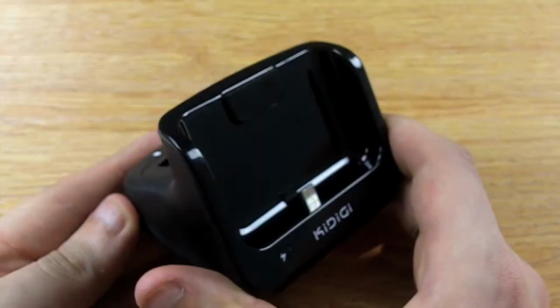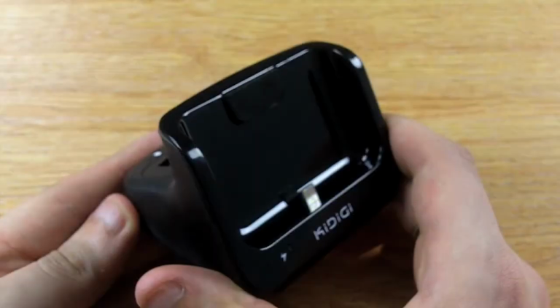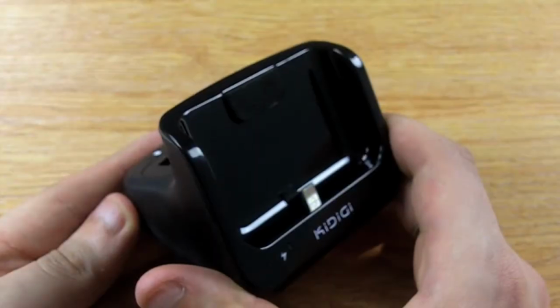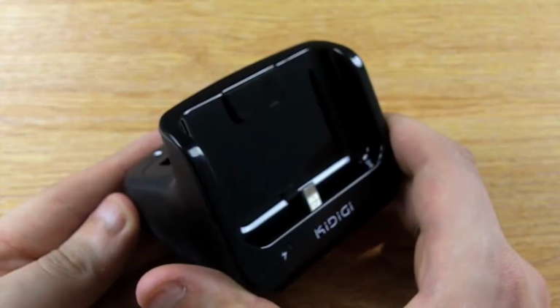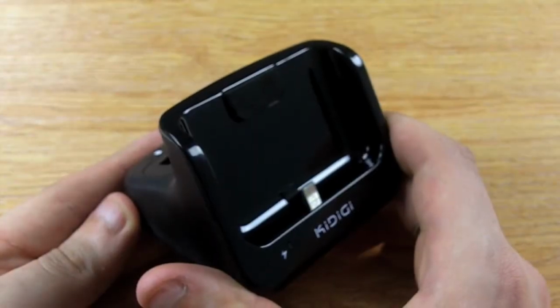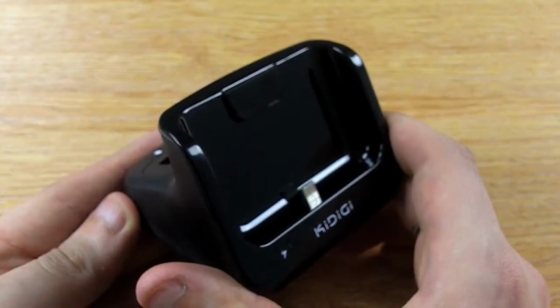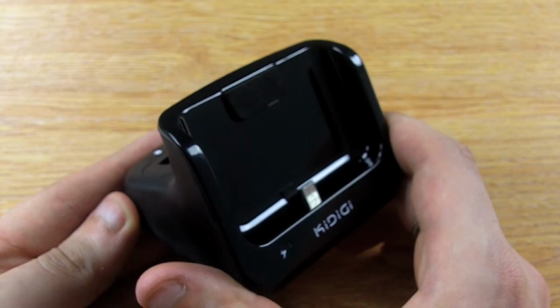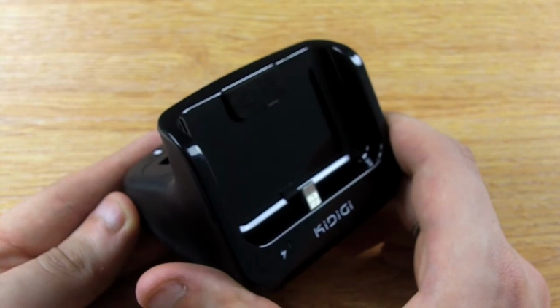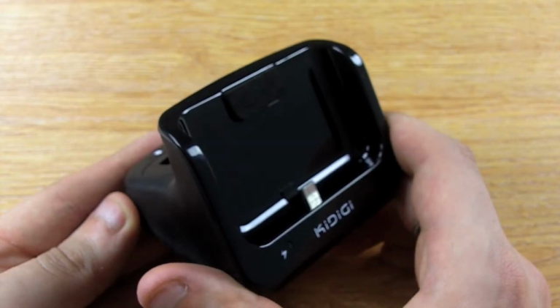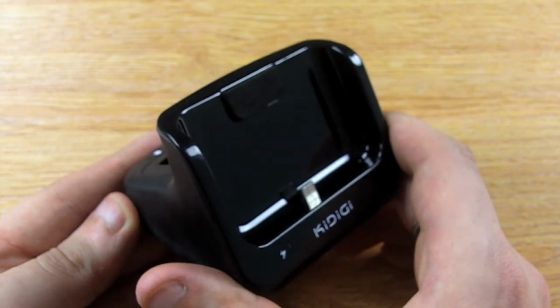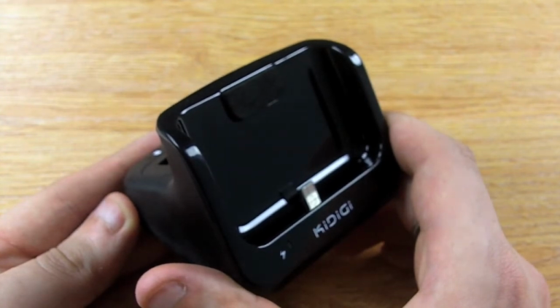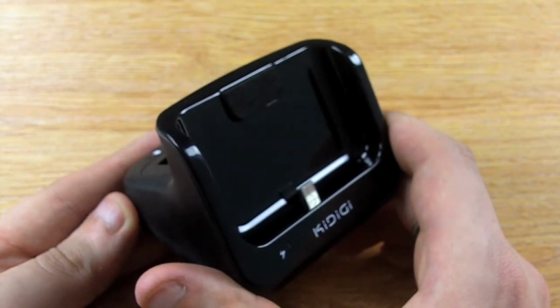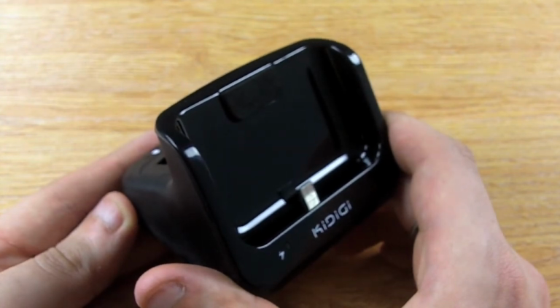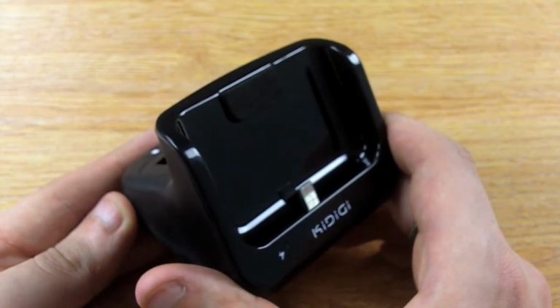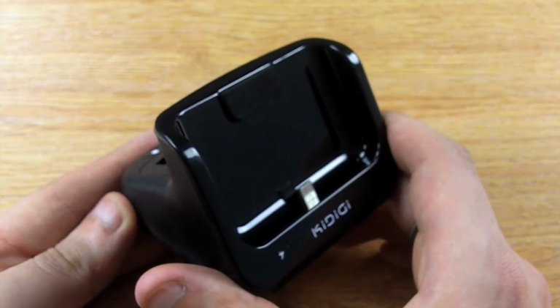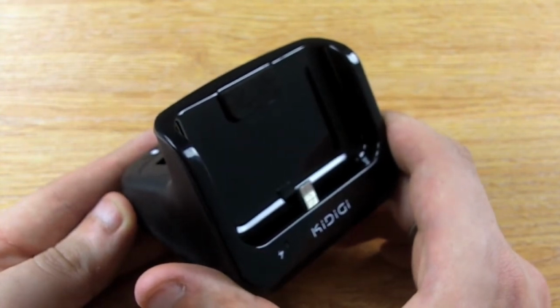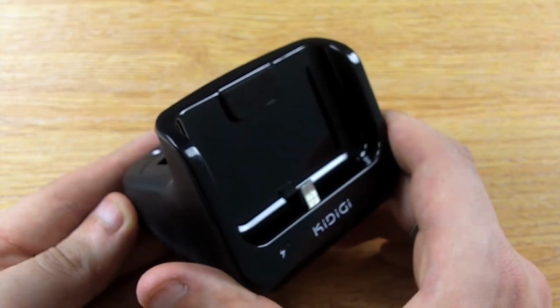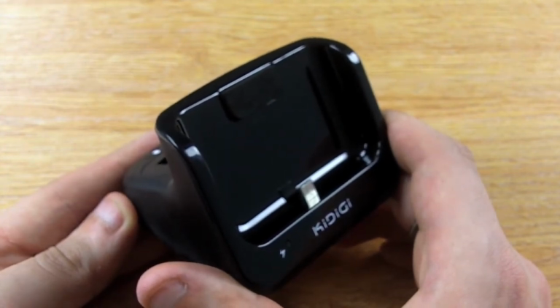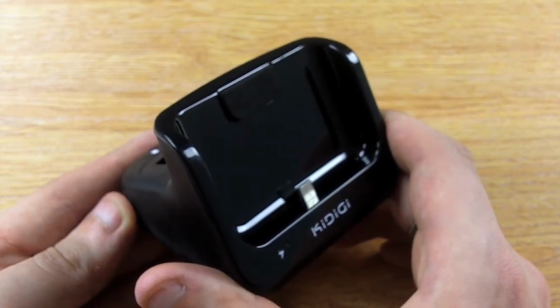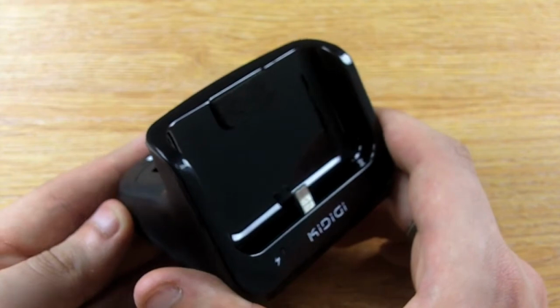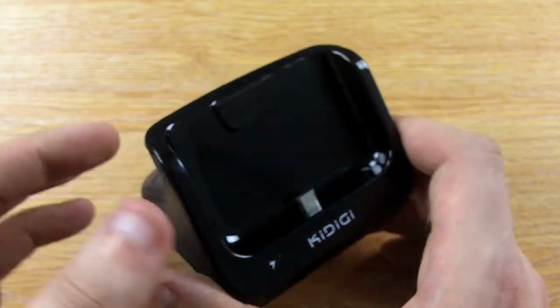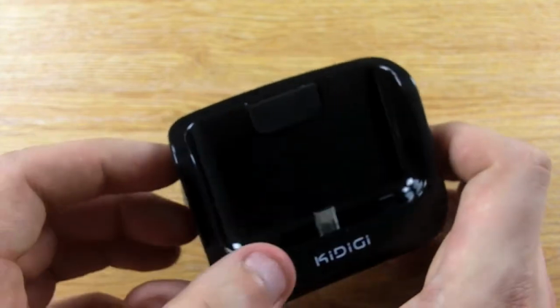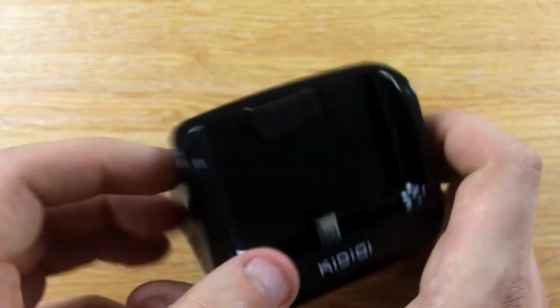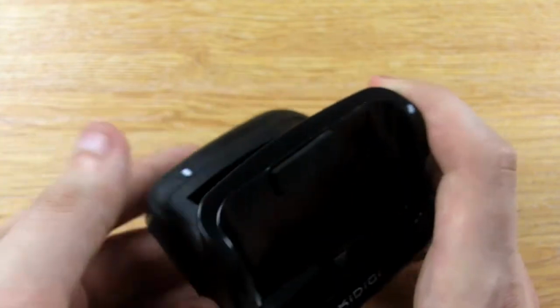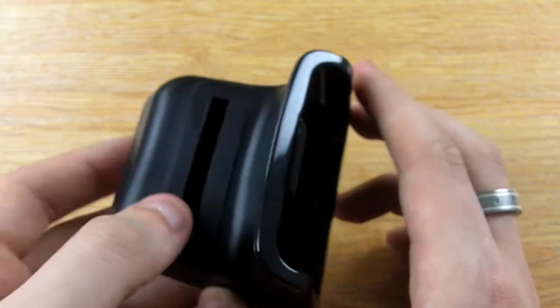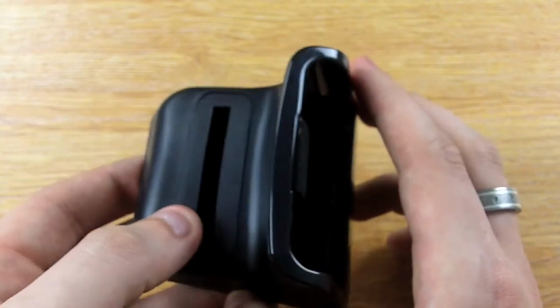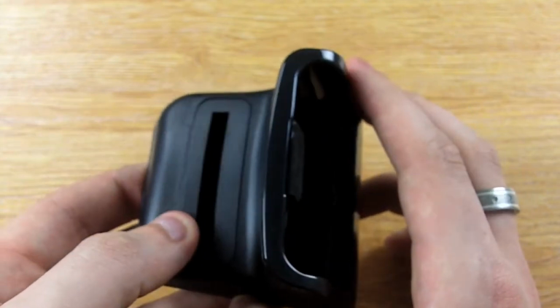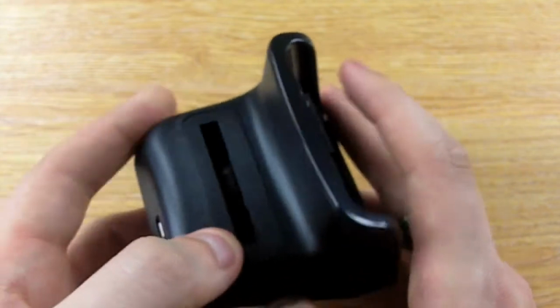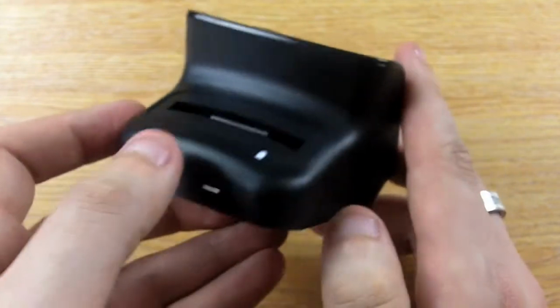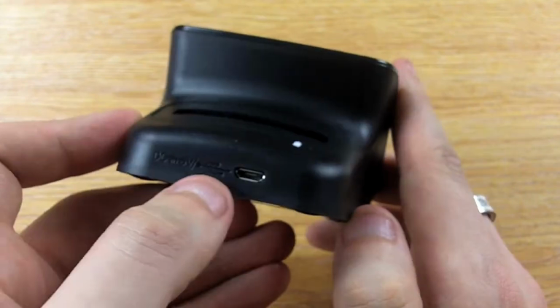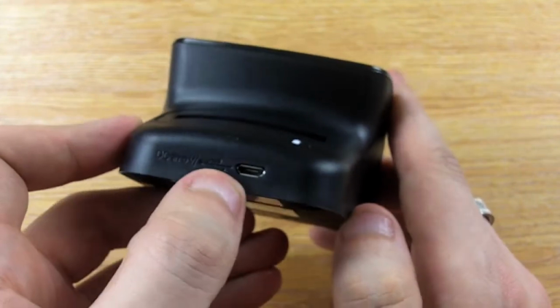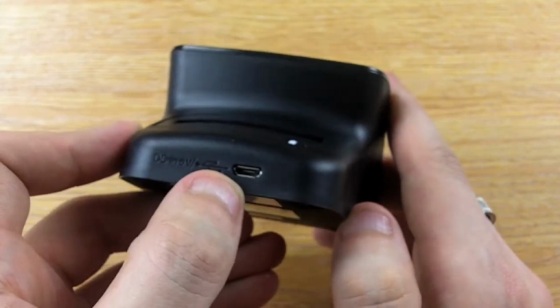Hi, I'm Dave from MobileFun and today I'd just like to quickly show you the Samsung Galaxy S2 Dual Desktop Charging Cradle. The good thing about this cradle is that it charges both your phone and the spare battery at the same time from just one charging point.